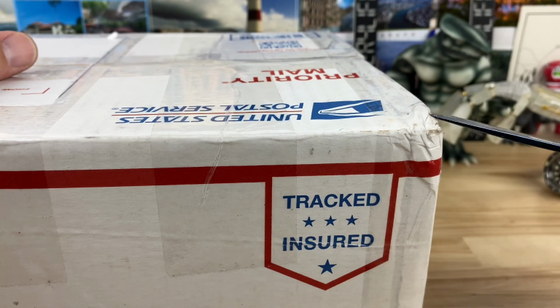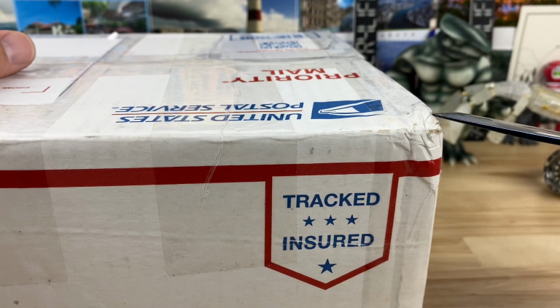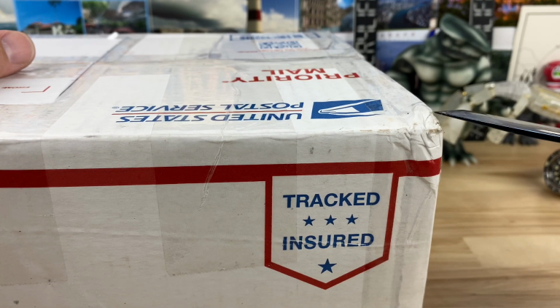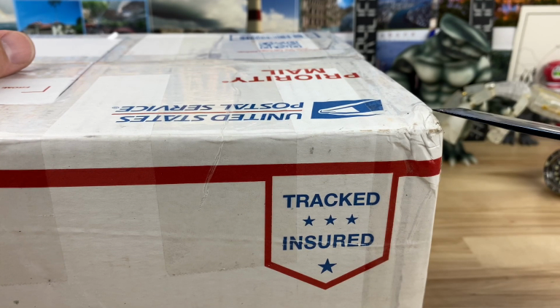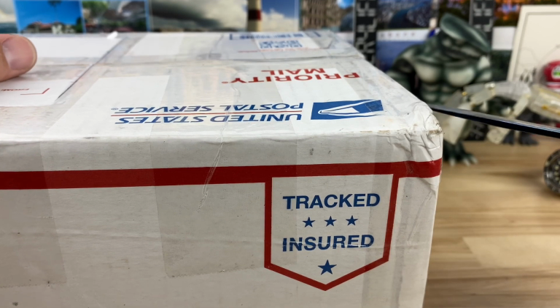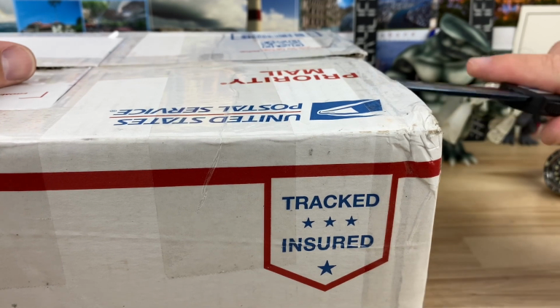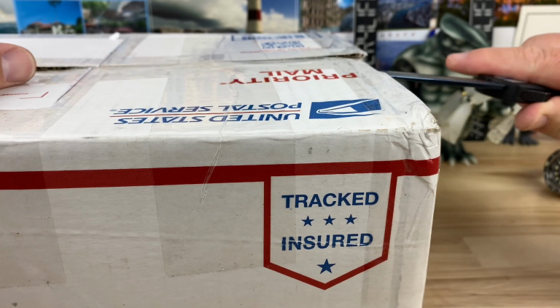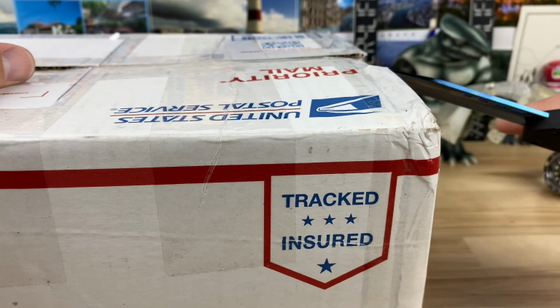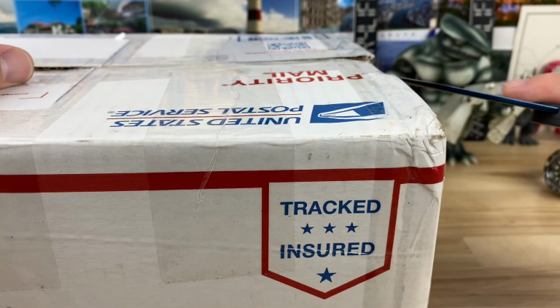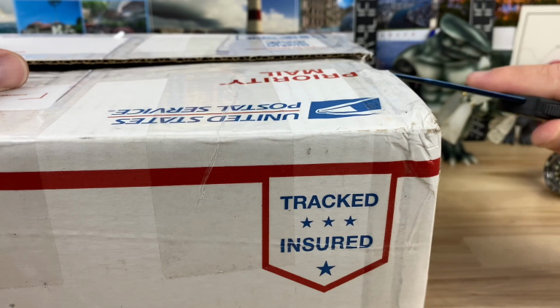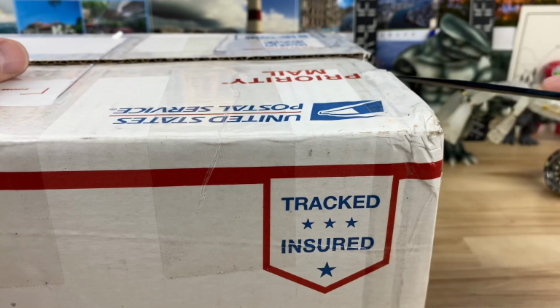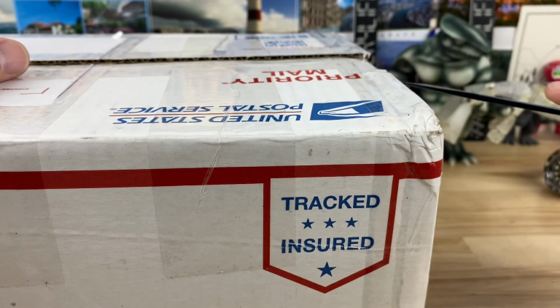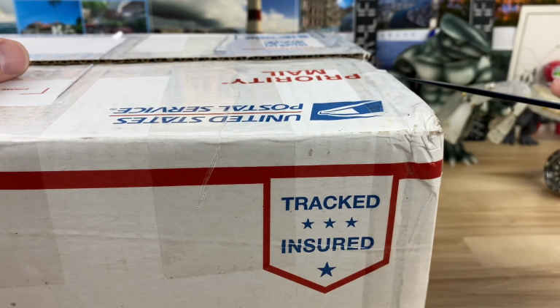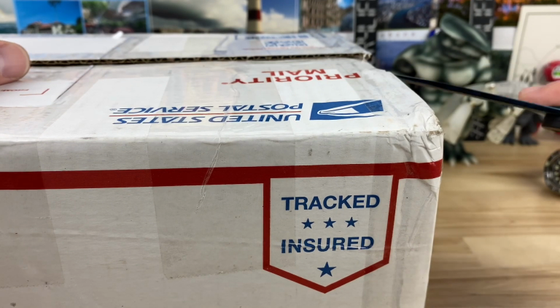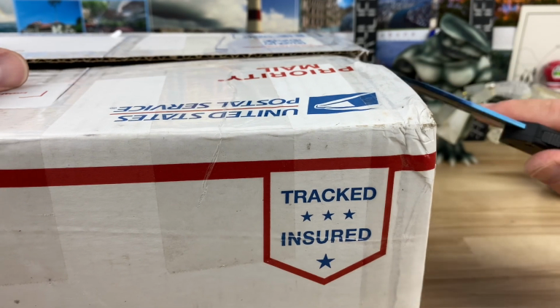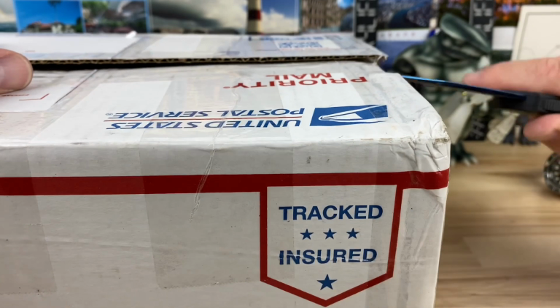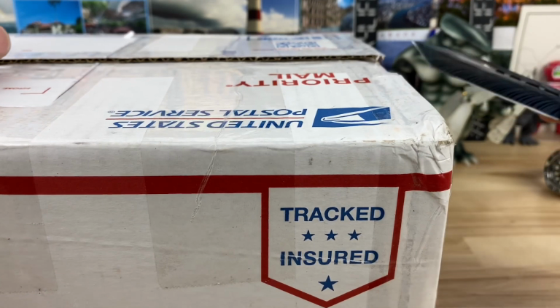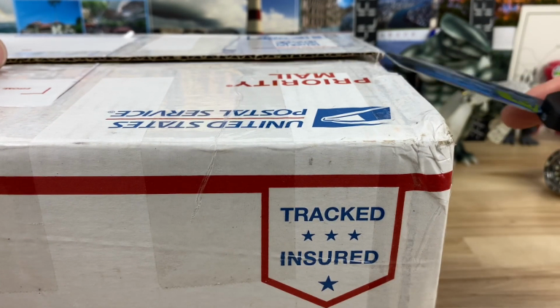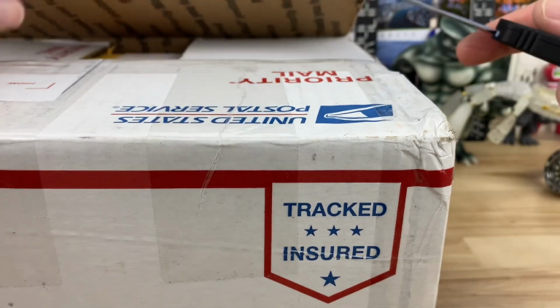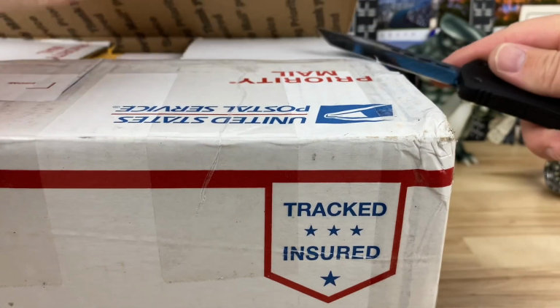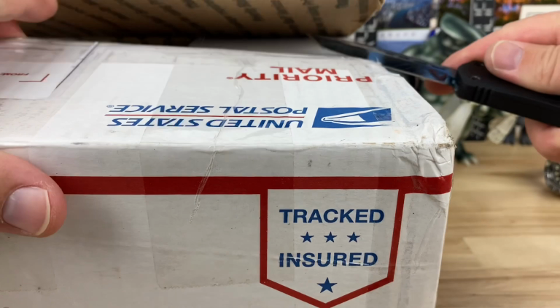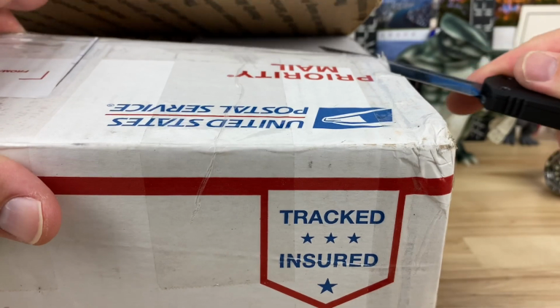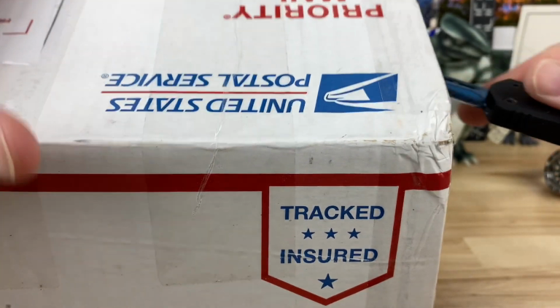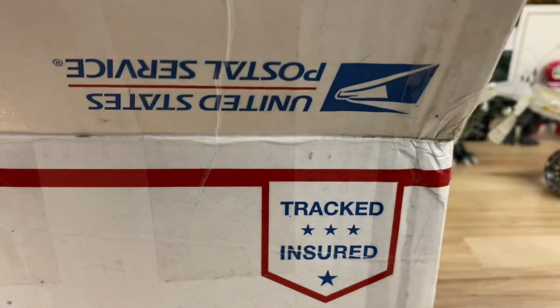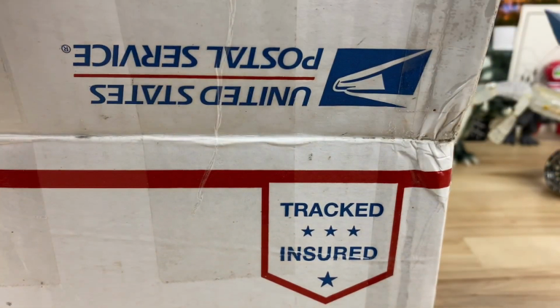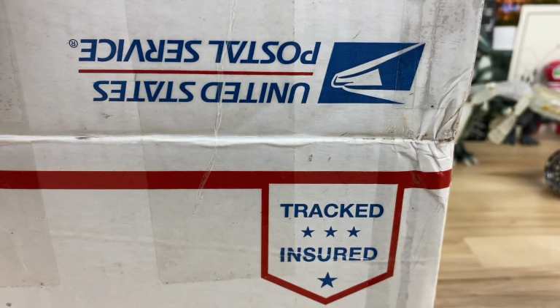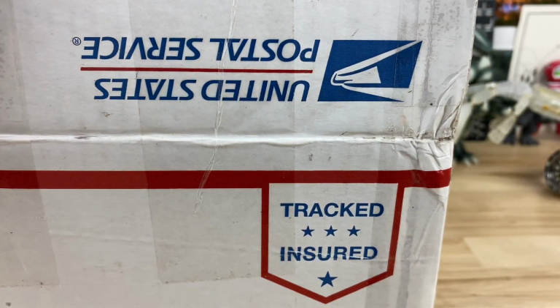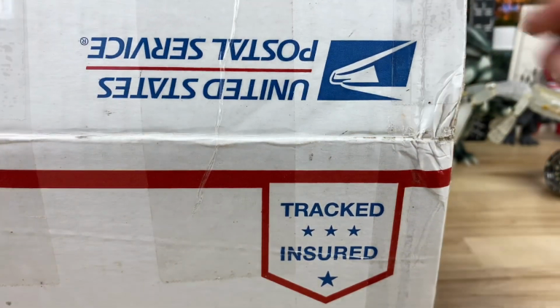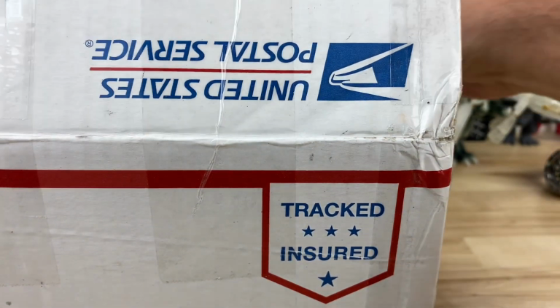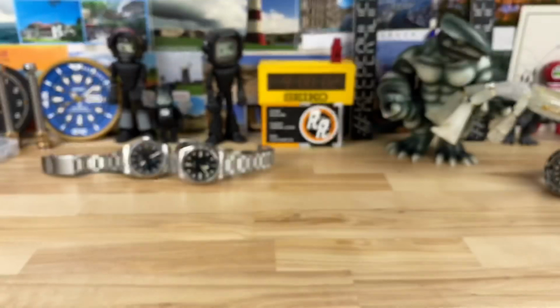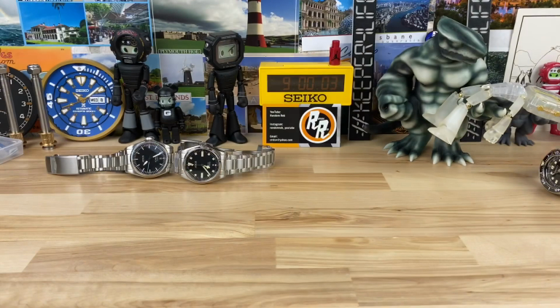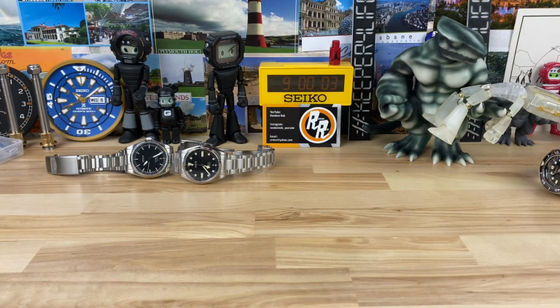That's why you guys tune in - you want to see me cut myself! Casper really taped this thing up good. There must be gold inside, I tell you. Alright, I see another address label so I gotta be careful.